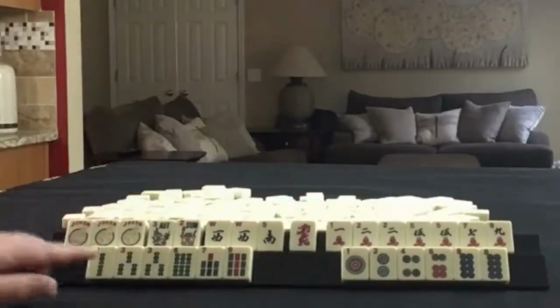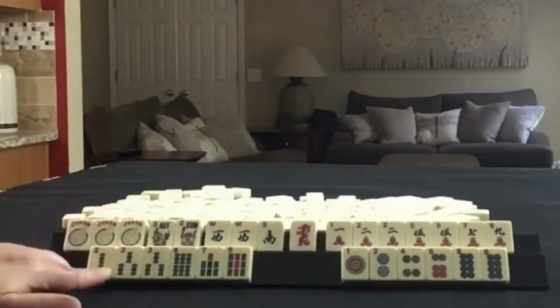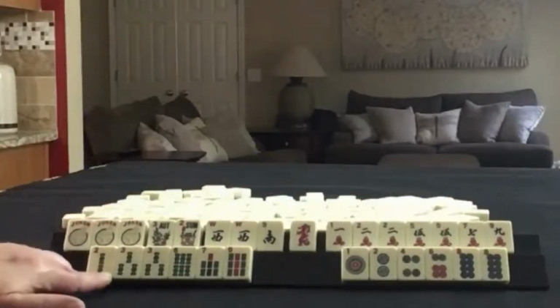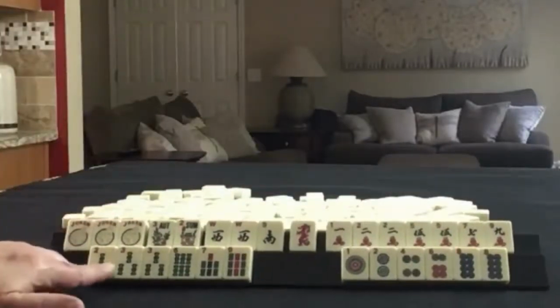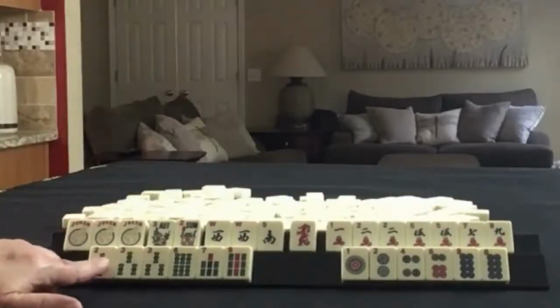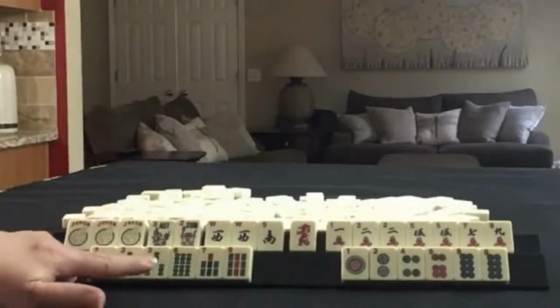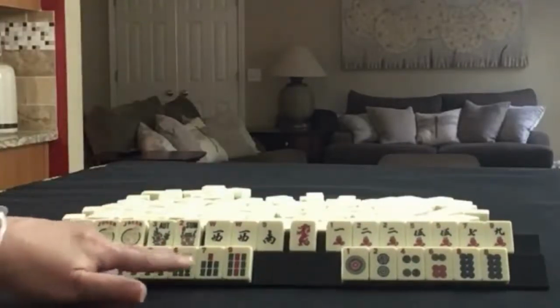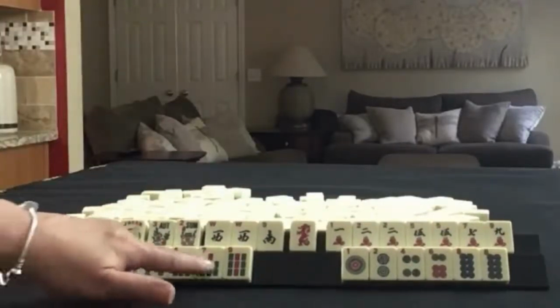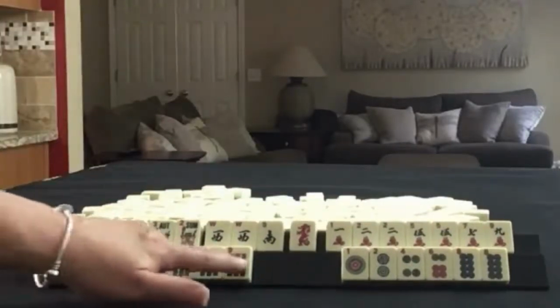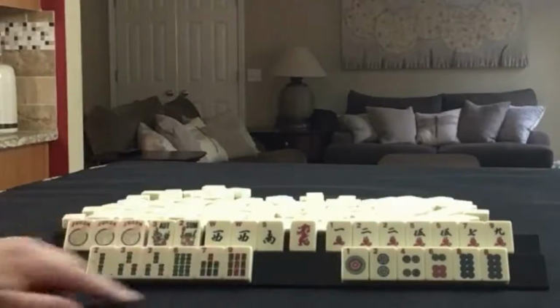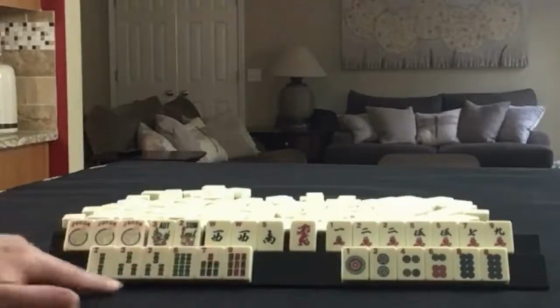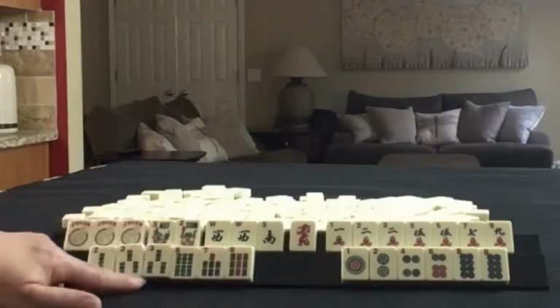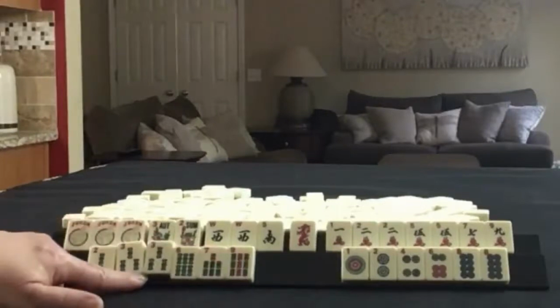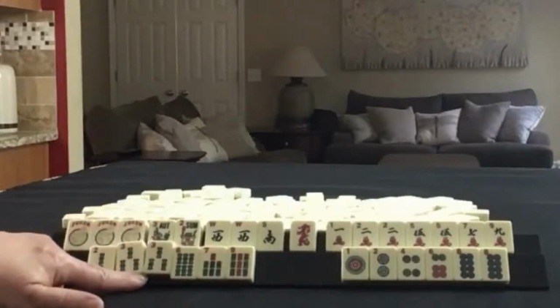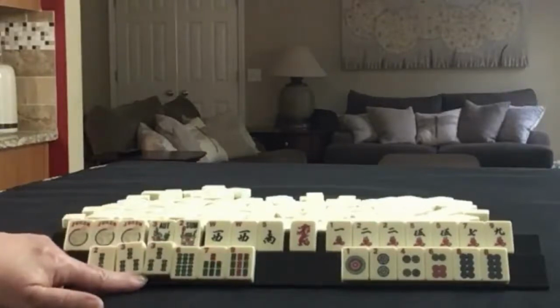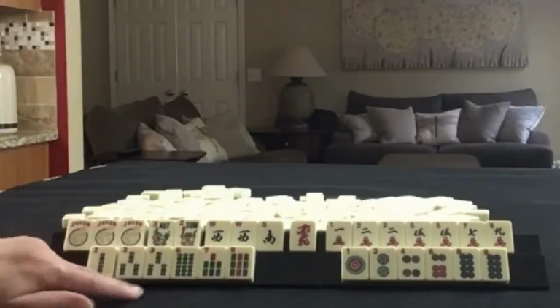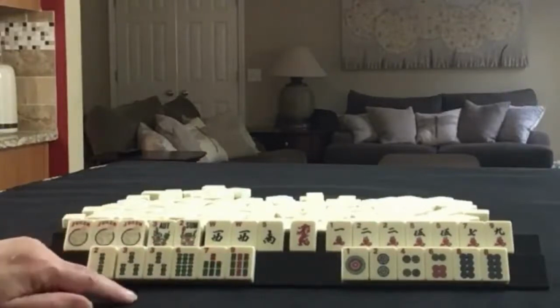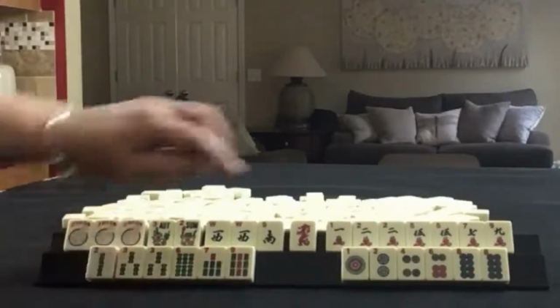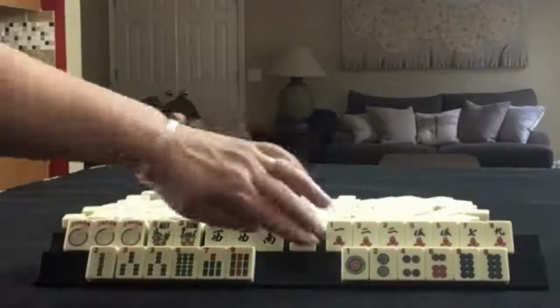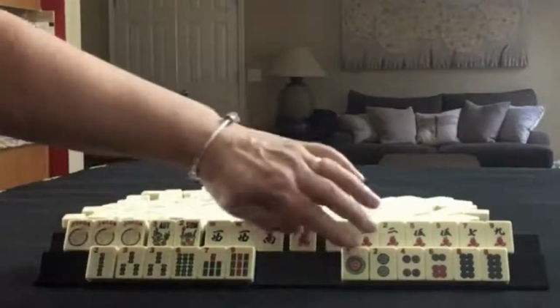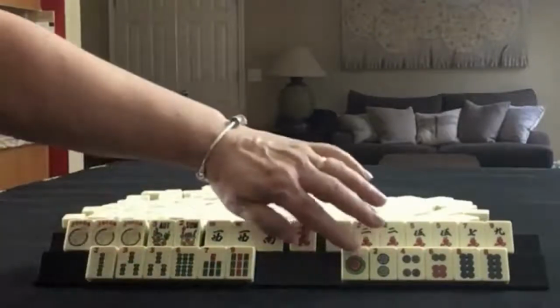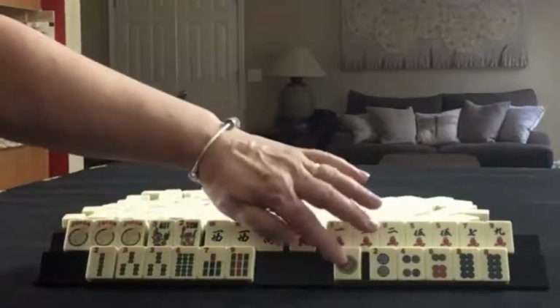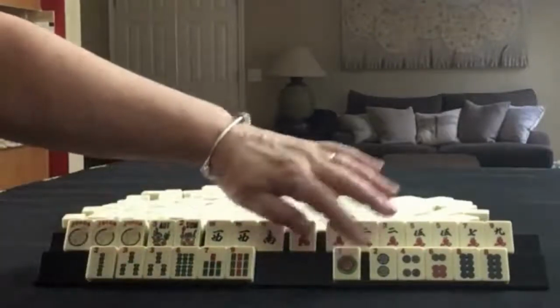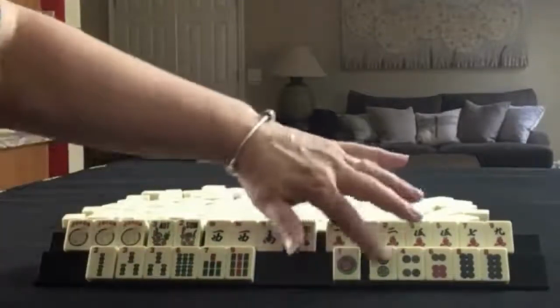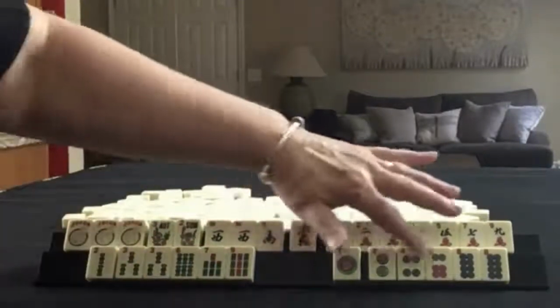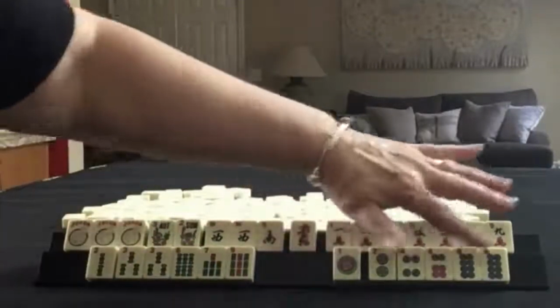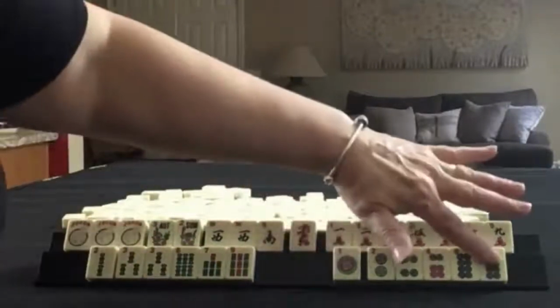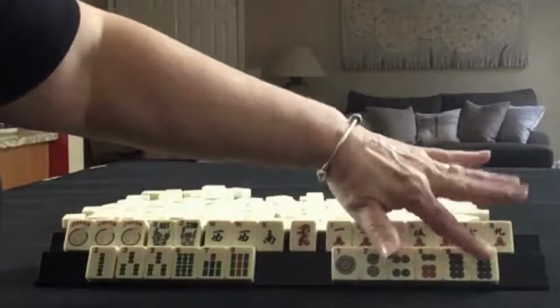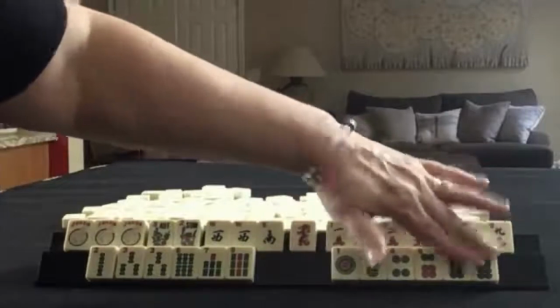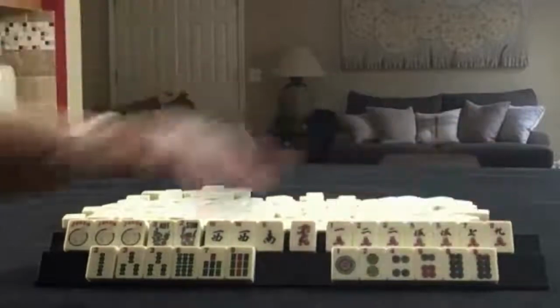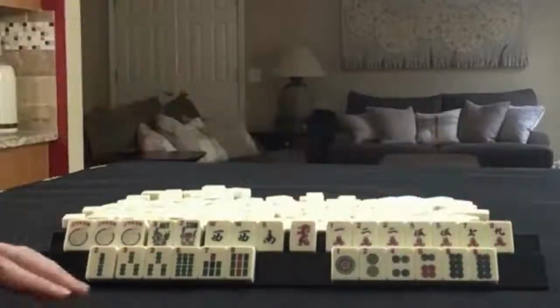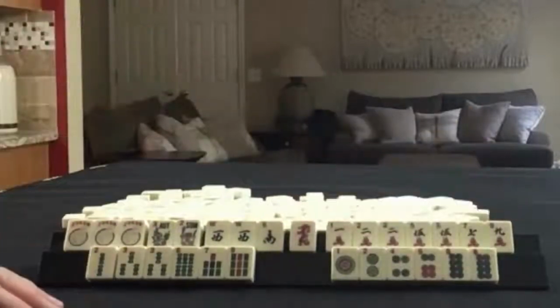In bams we have 2, 3, 6, 7, 9, pair of threes. In dots we have 1, 2, 4, 6, 8 and a pair of eights.